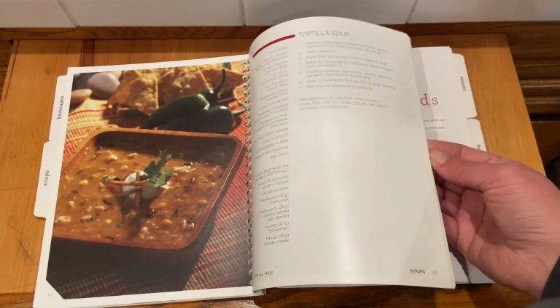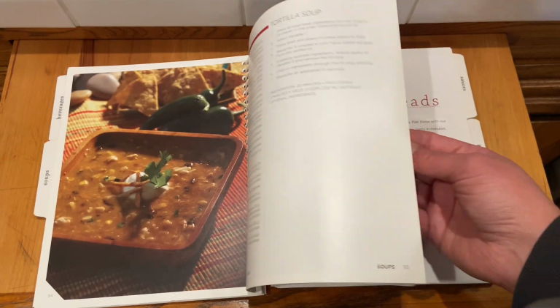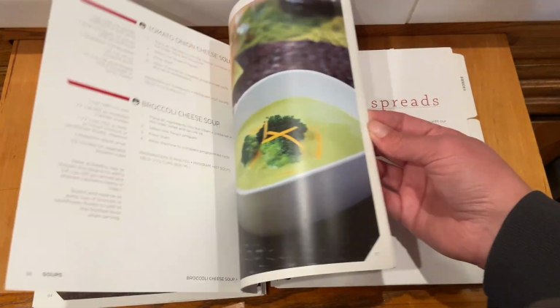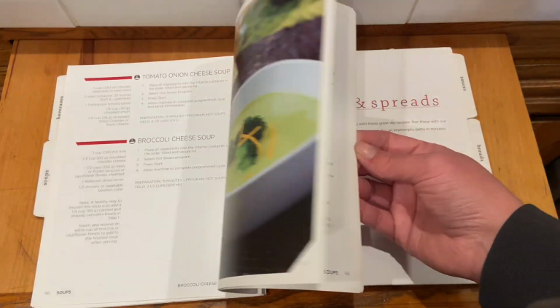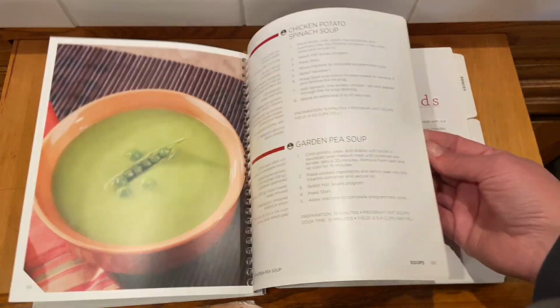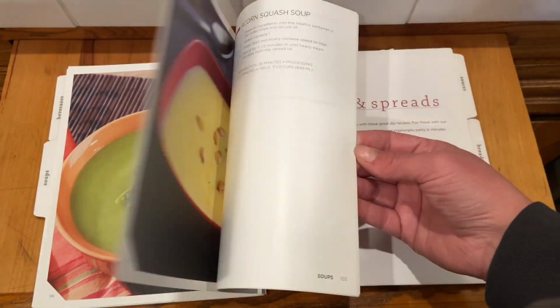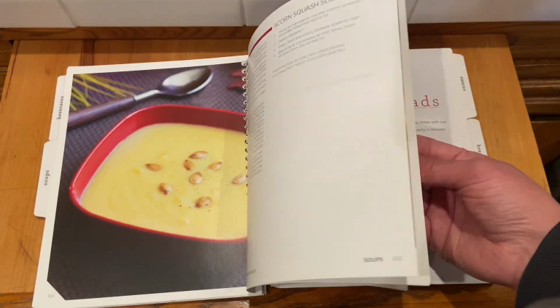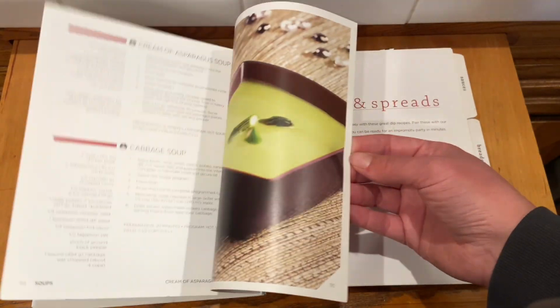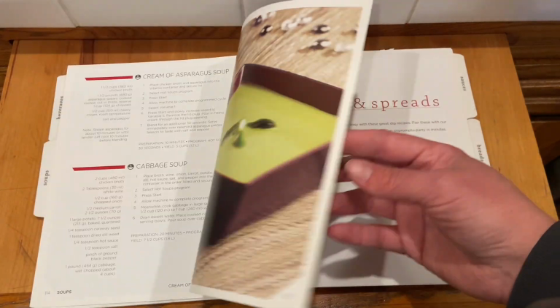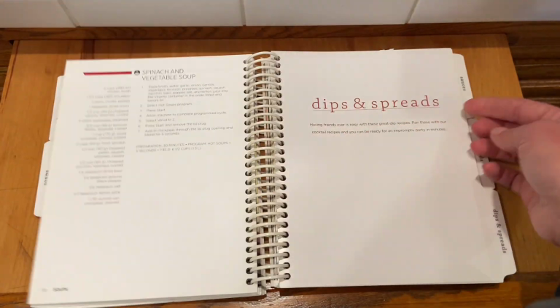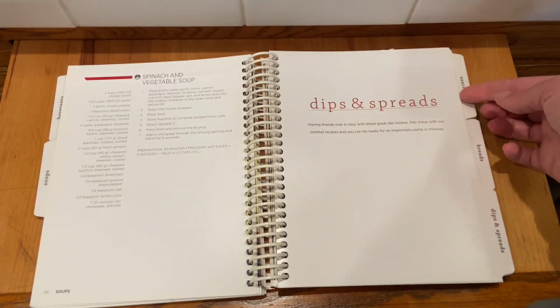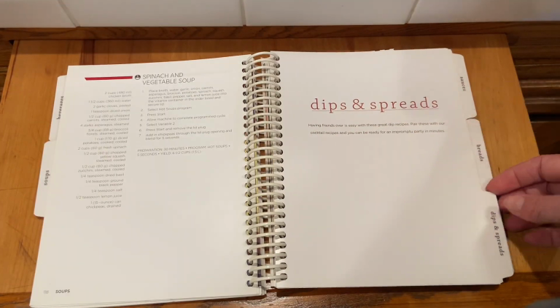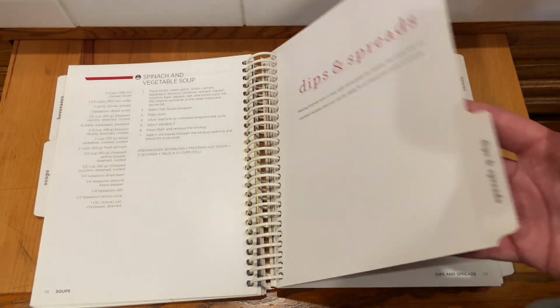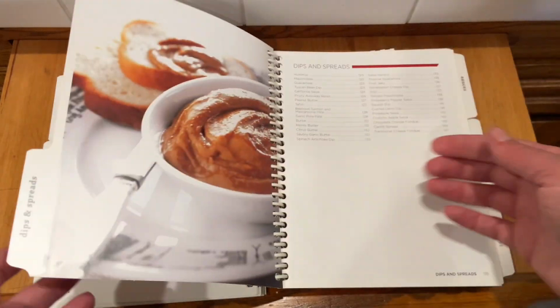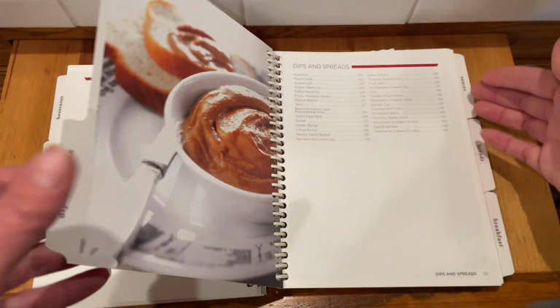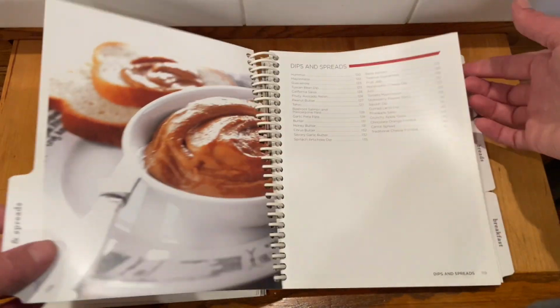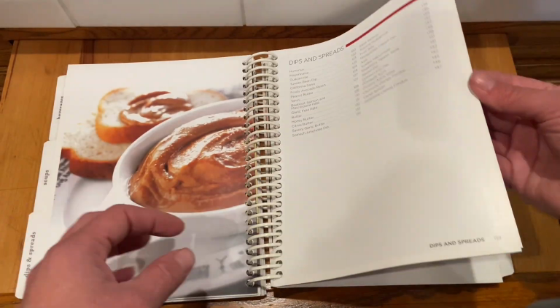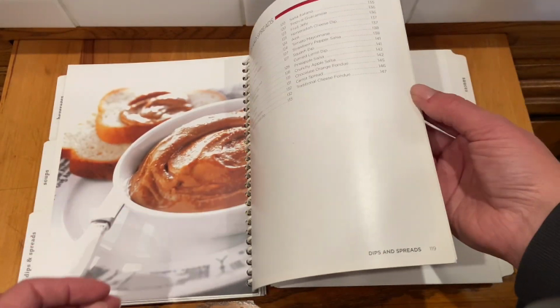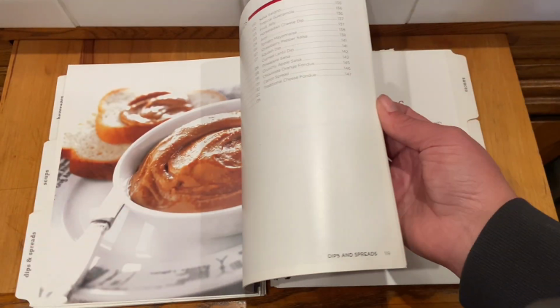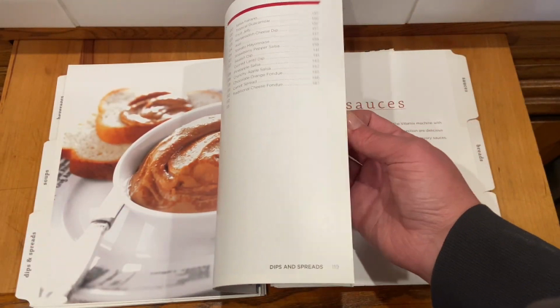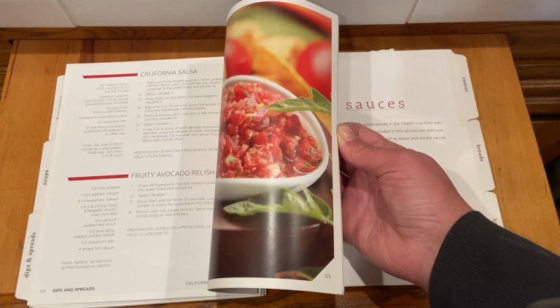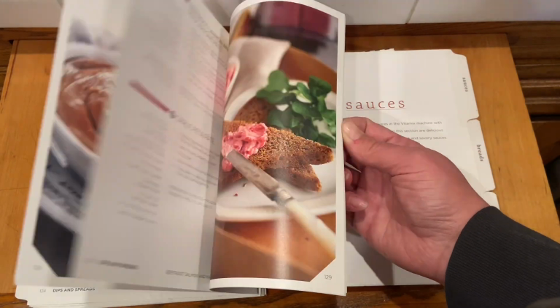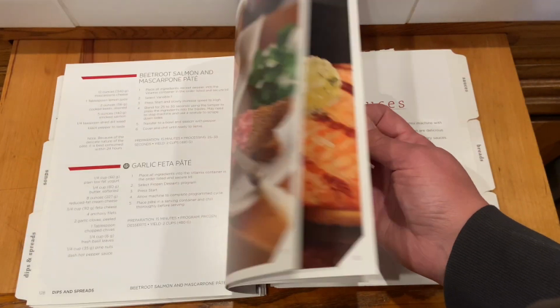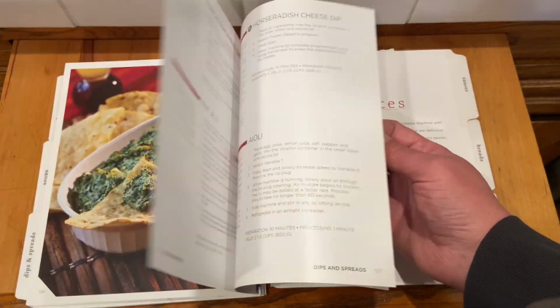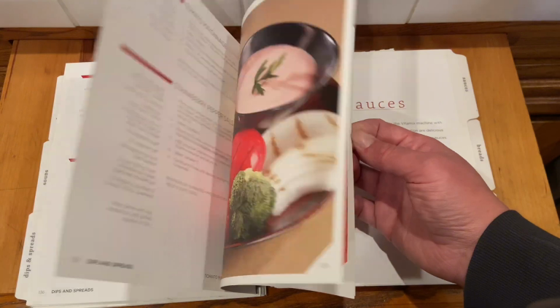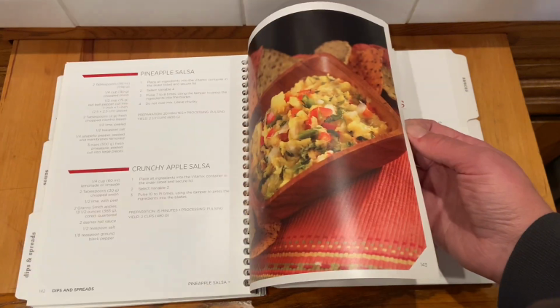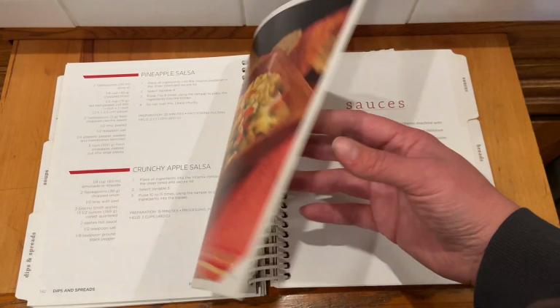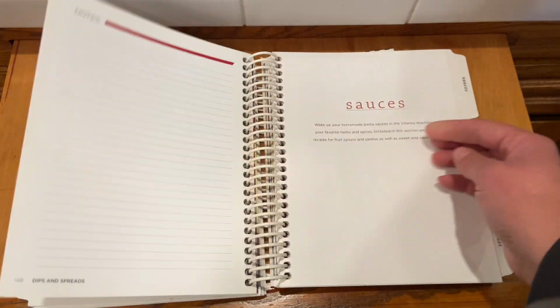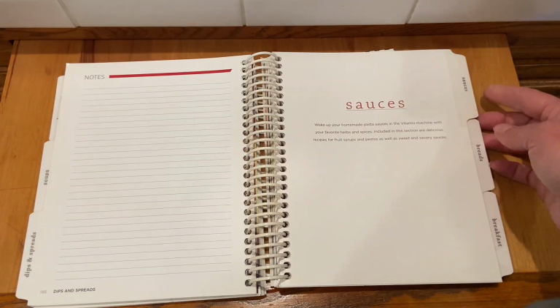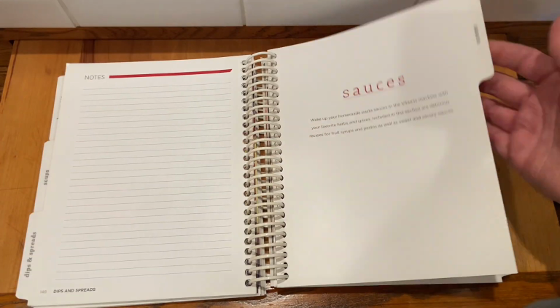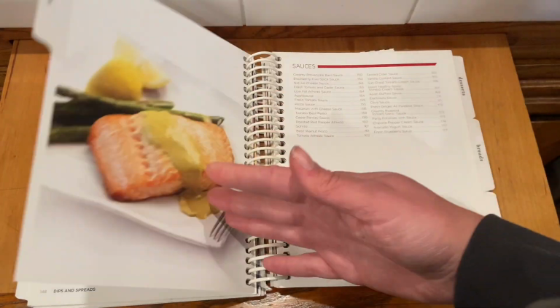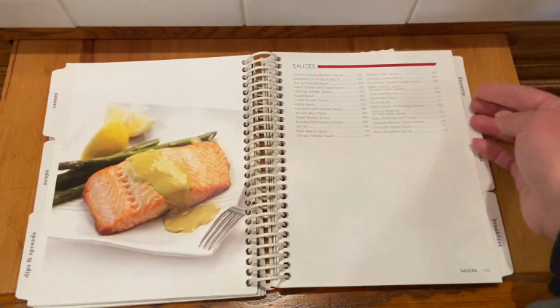I've really enjoyed some of the soup recipes — how simple they are. I like that the machine also helps warm the soup or keep it warm. There are recipes for different spreads and sauces. I've done the artichoke dip. That was really good.